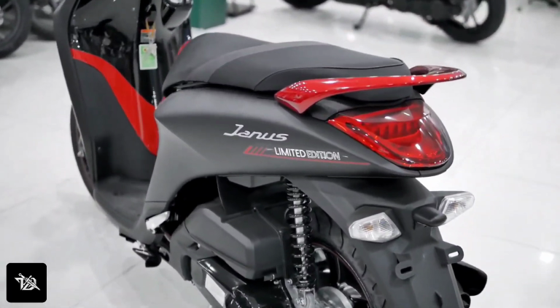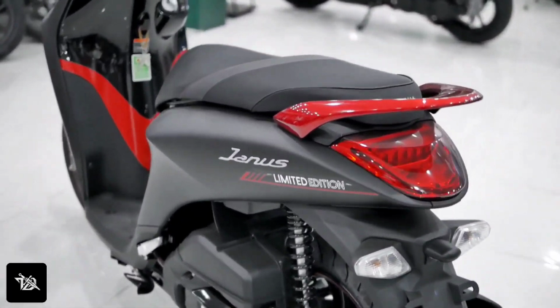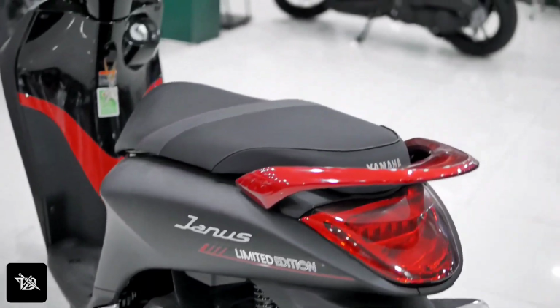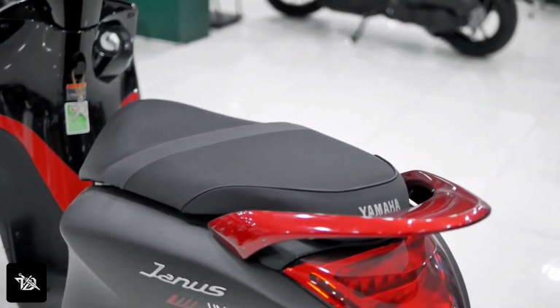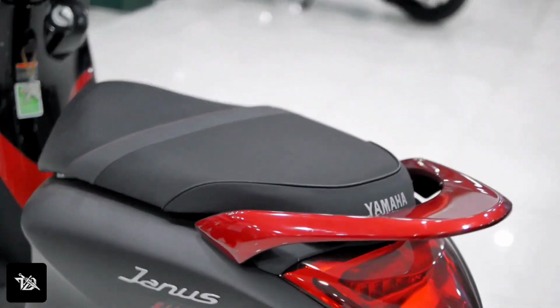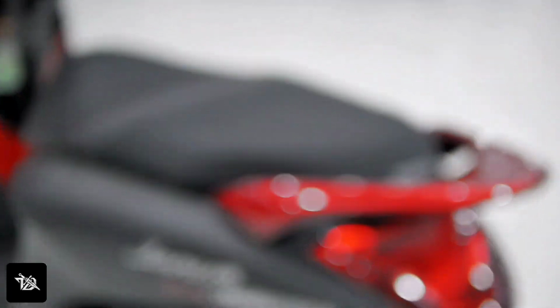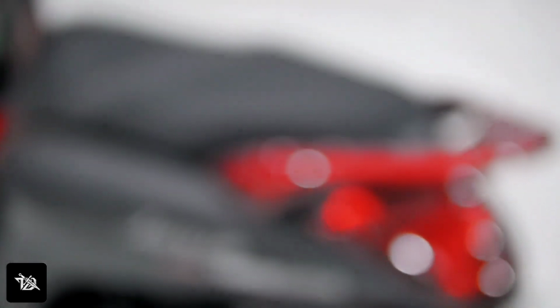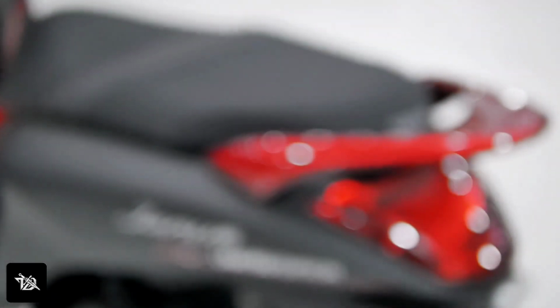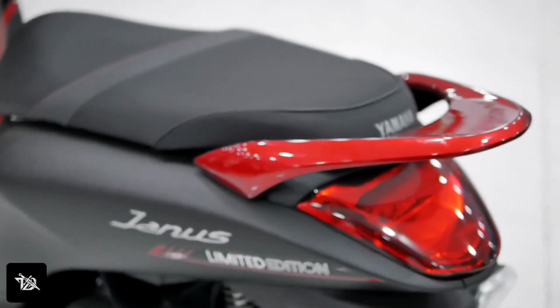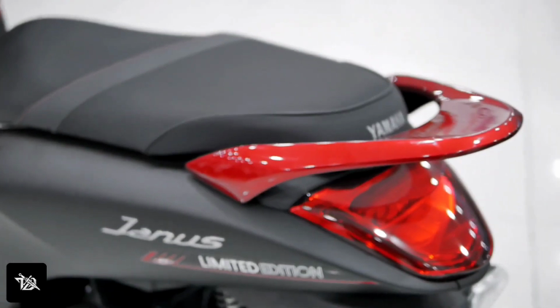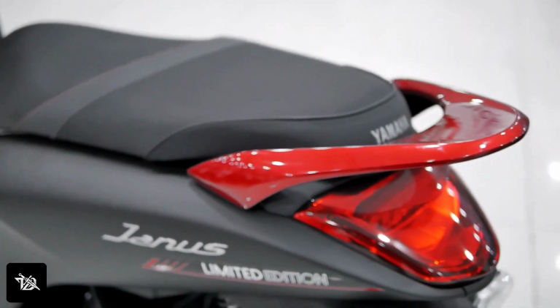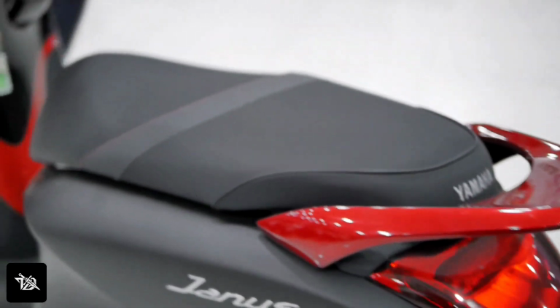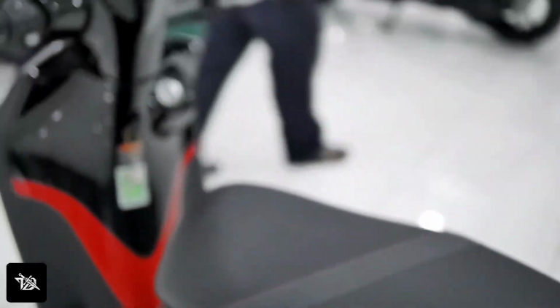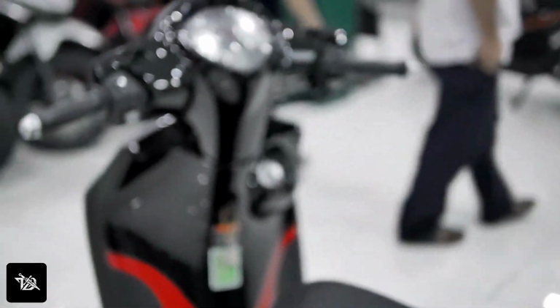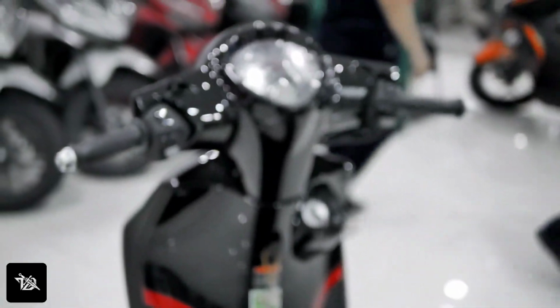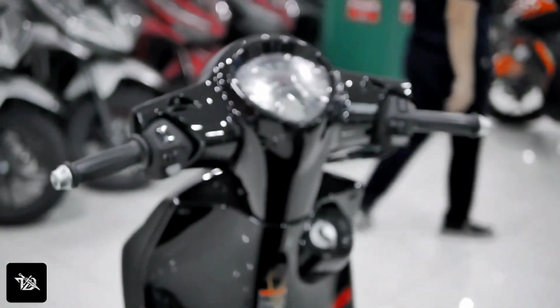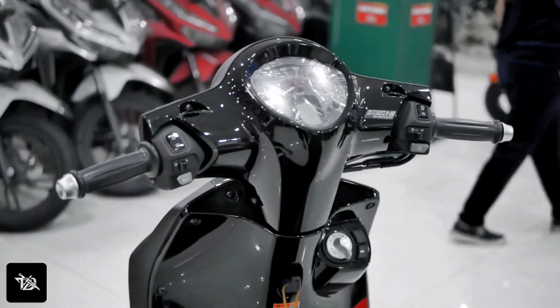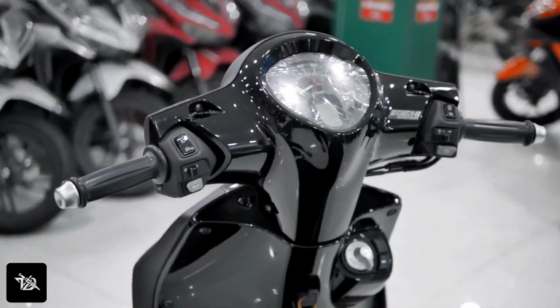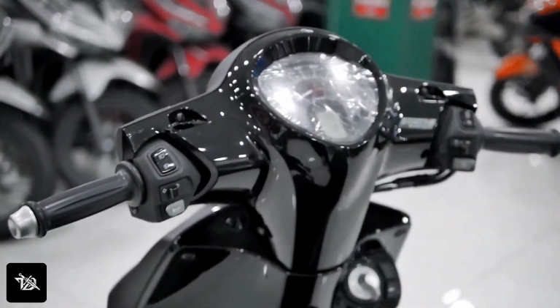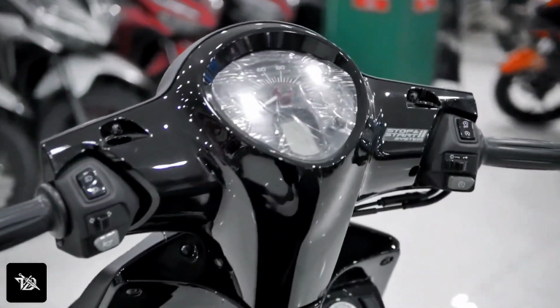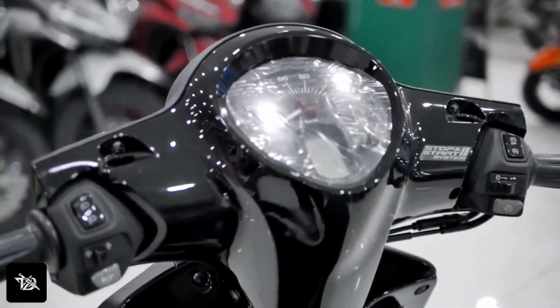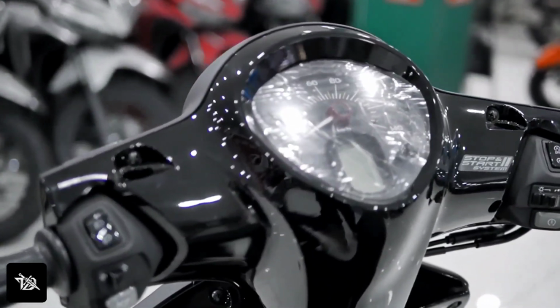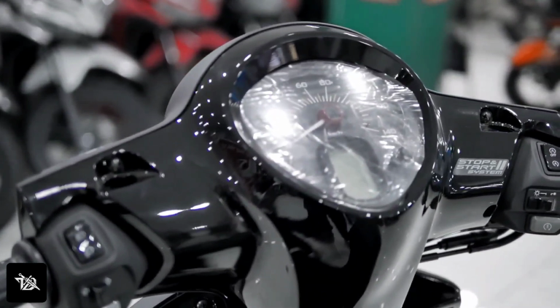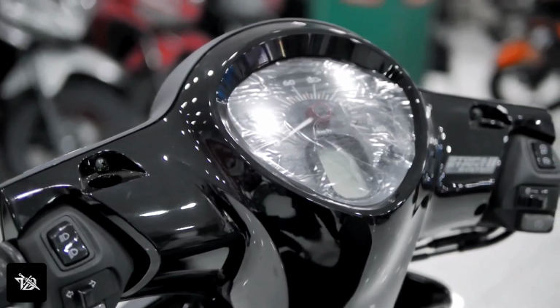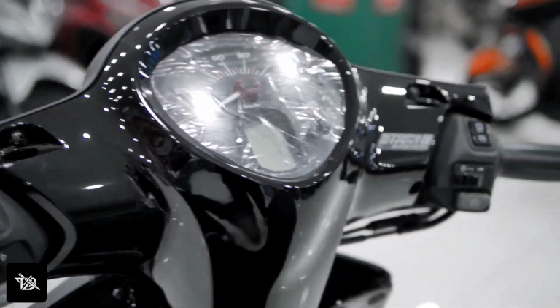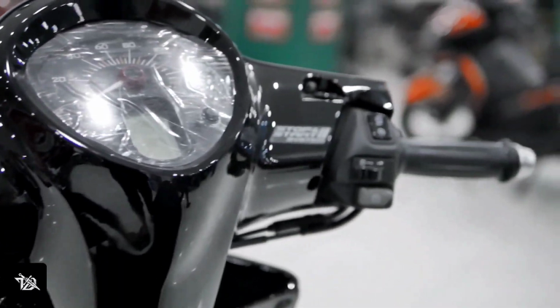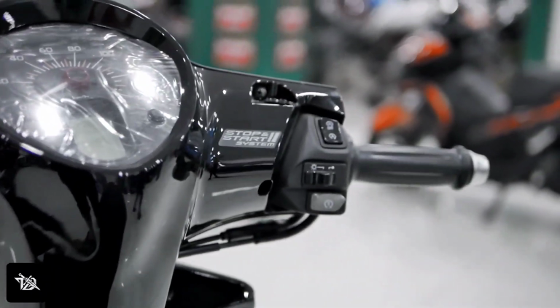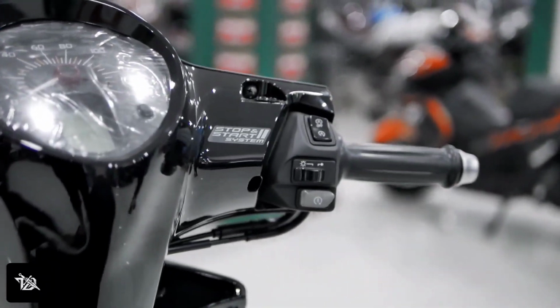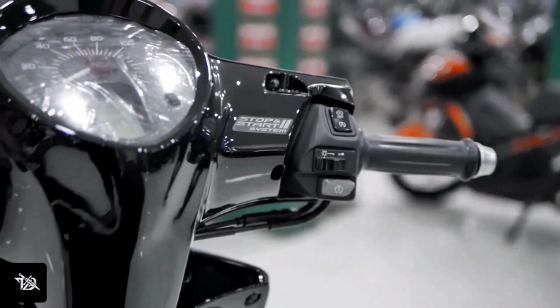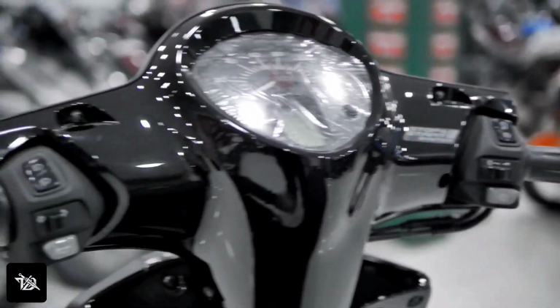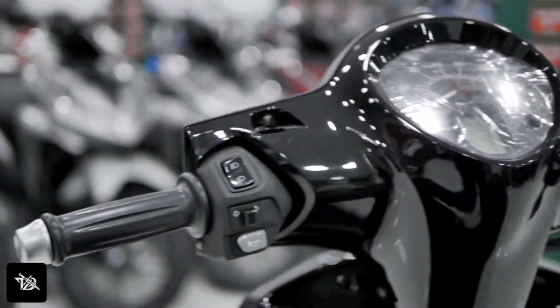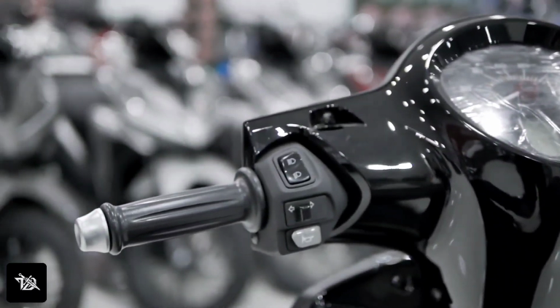The Yamaha GNS also features under-seat storage. Talking about the instrument panel, it's semi-digital — you can see a digital odometer and an analog speedometer.